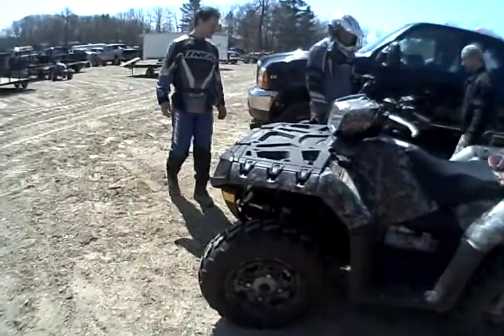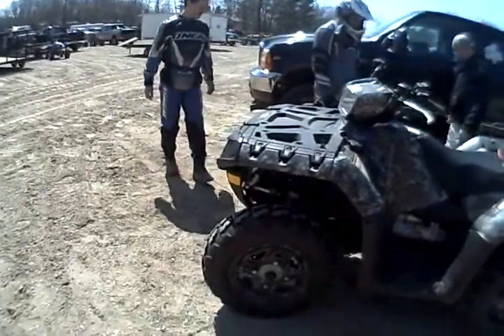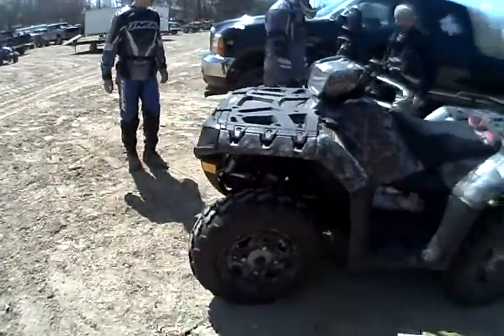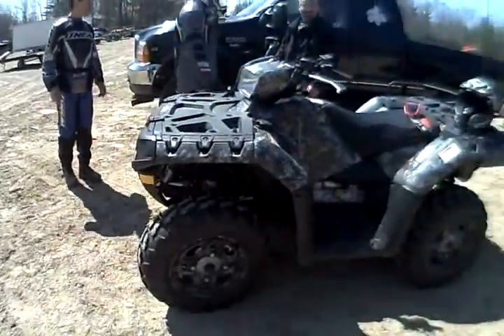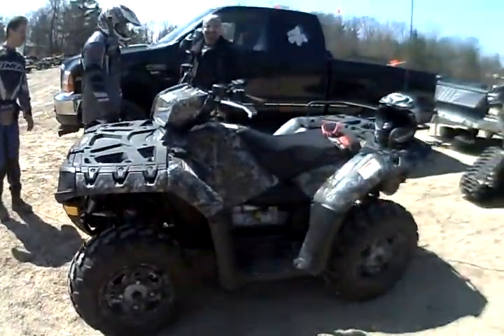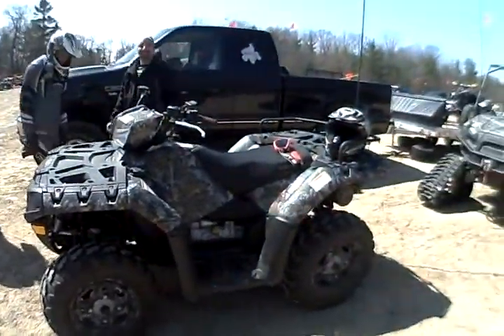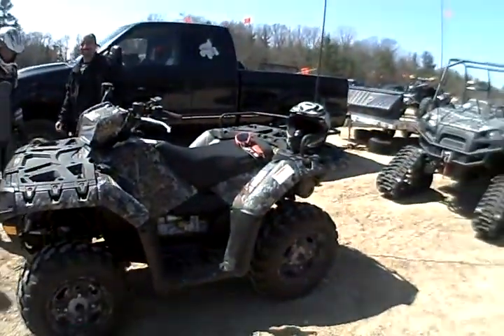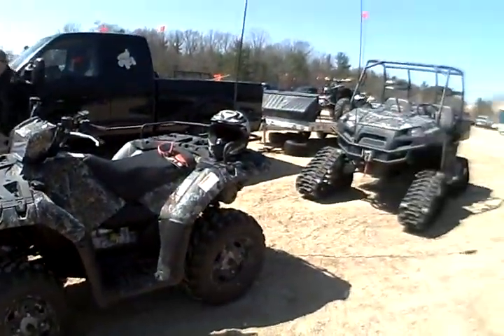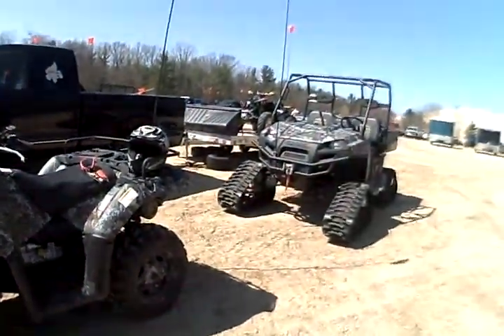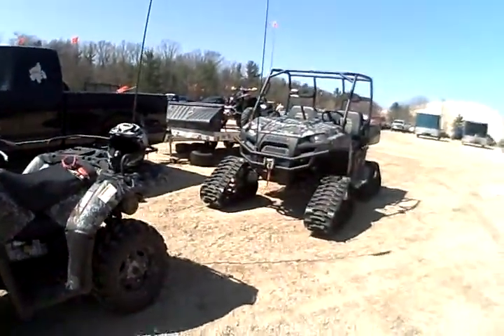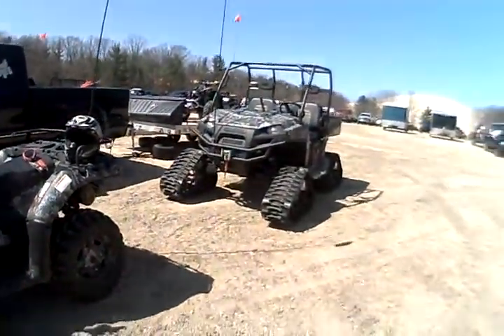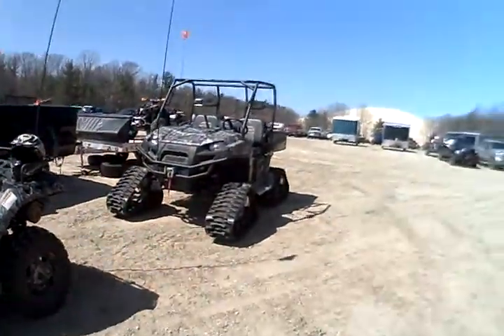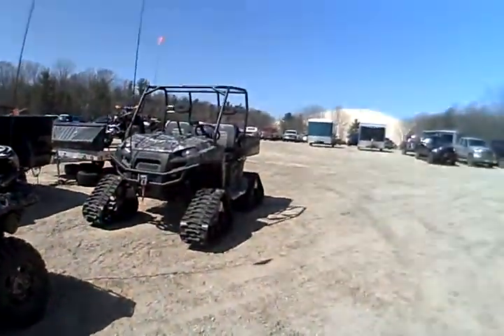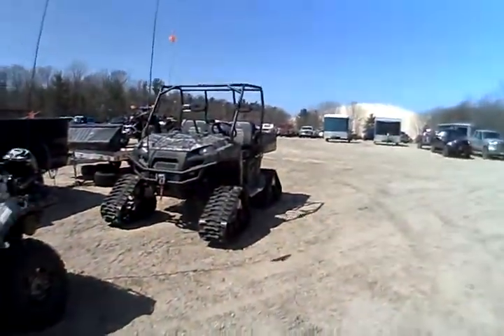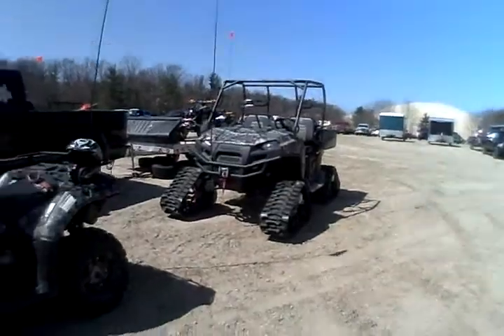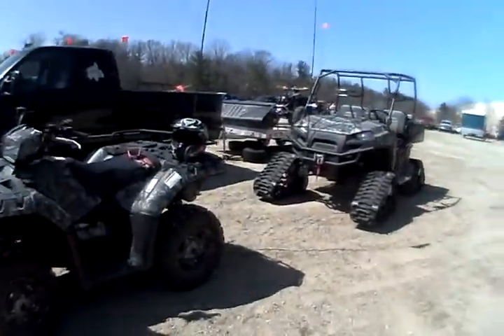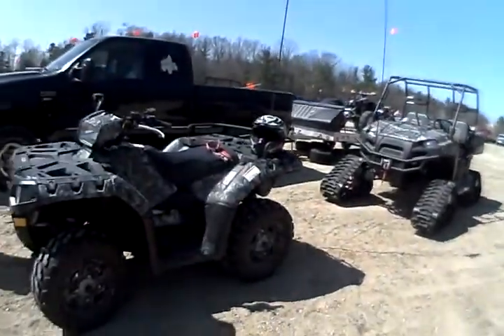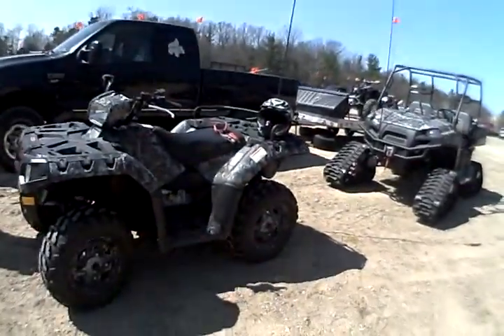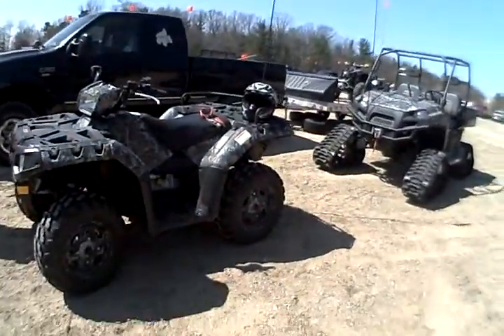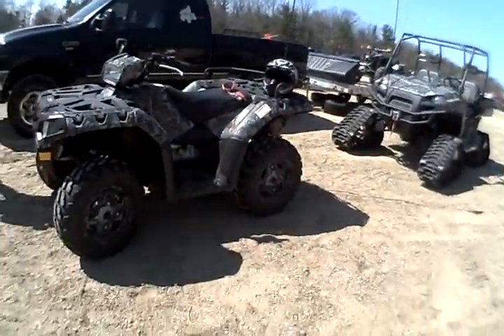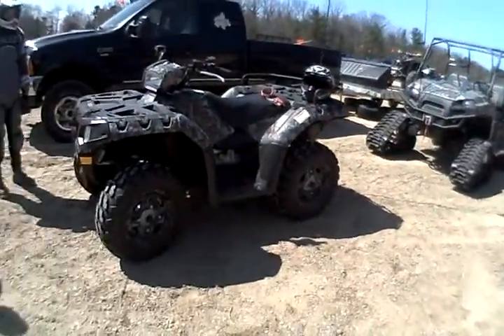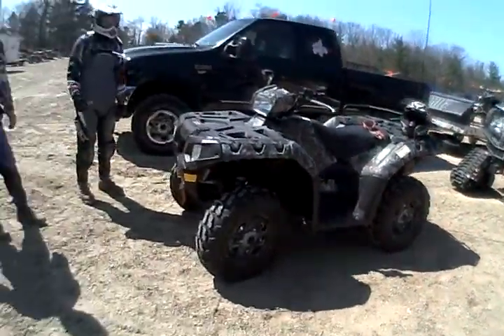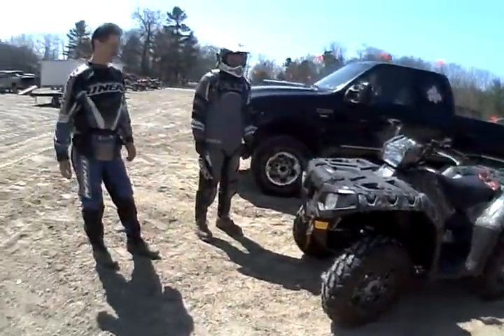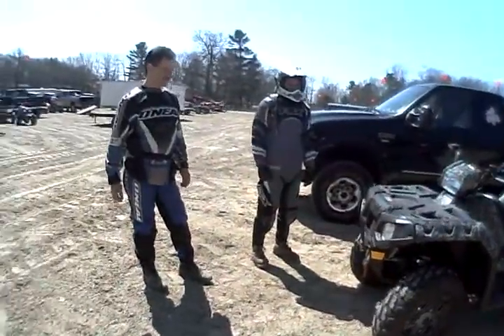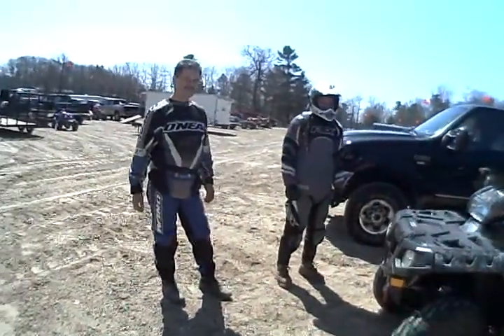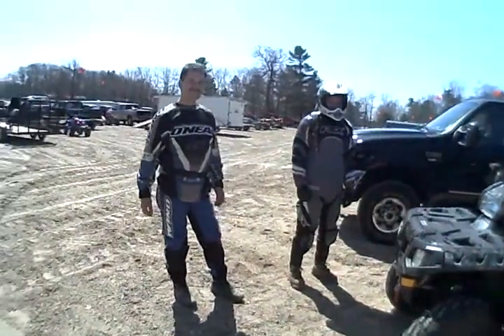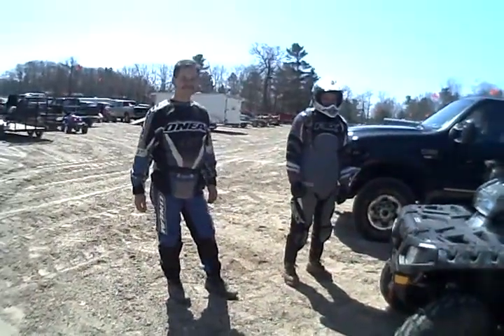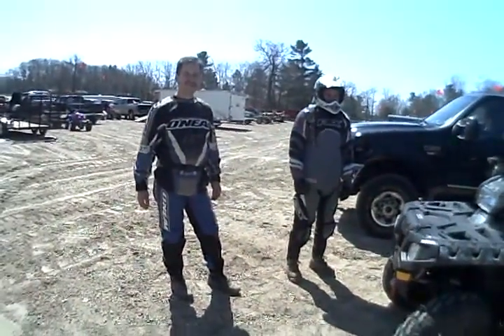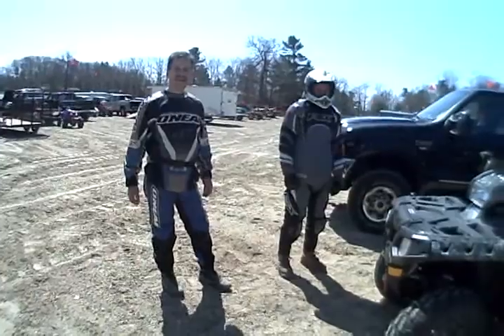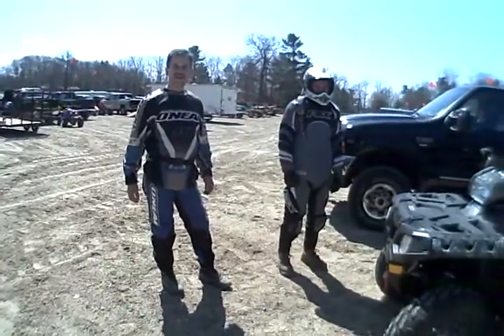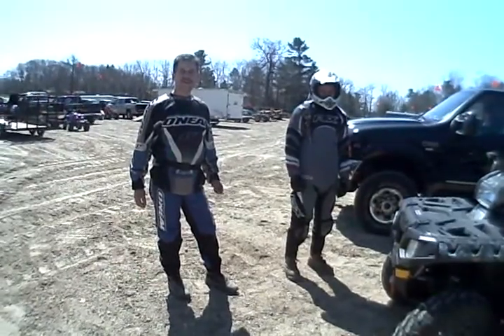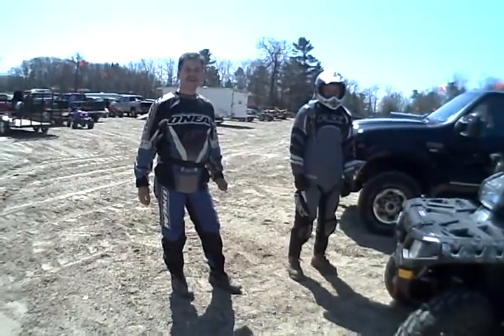Well, here we are at Silver Lake getting ready to go. We've got quite the menagerie of quads, track vehicles. Am I good buds? Going to have a fun-filled day.